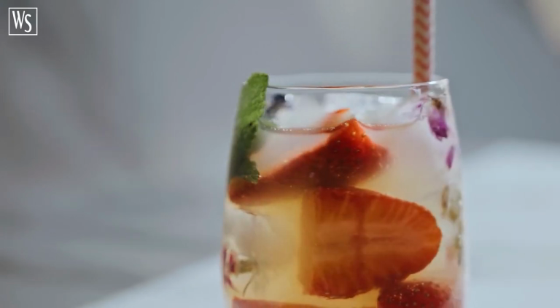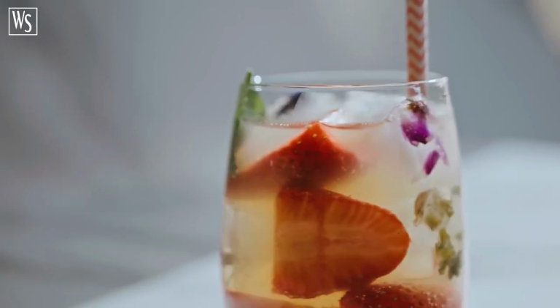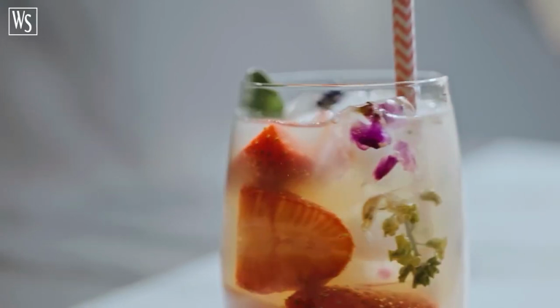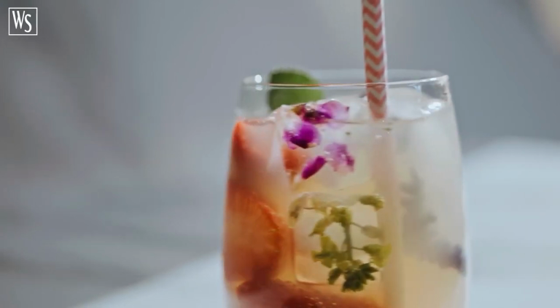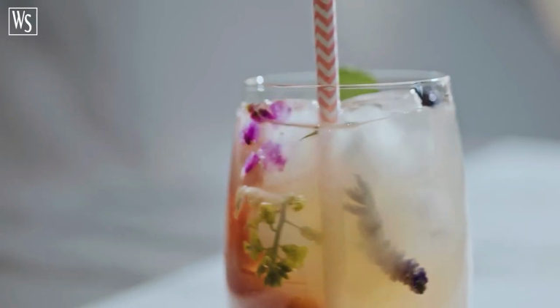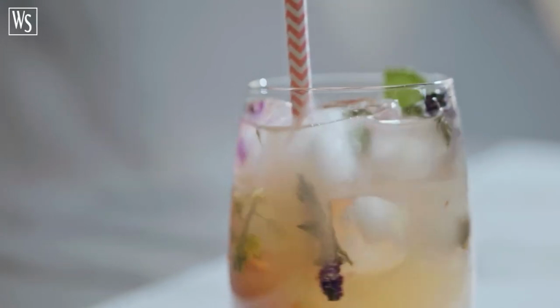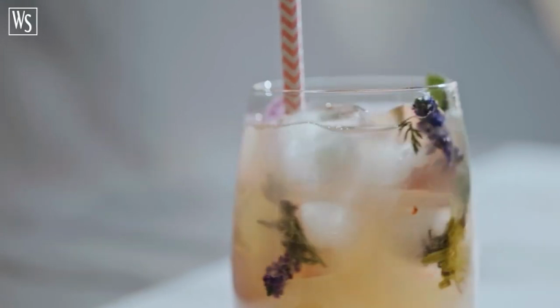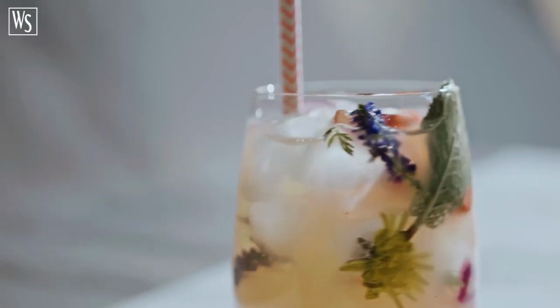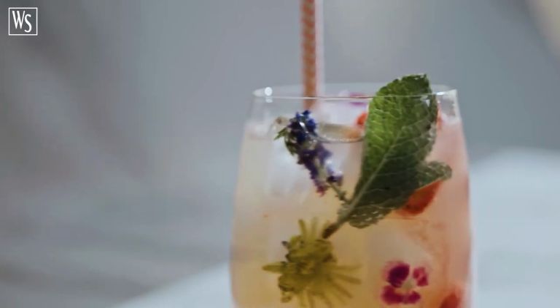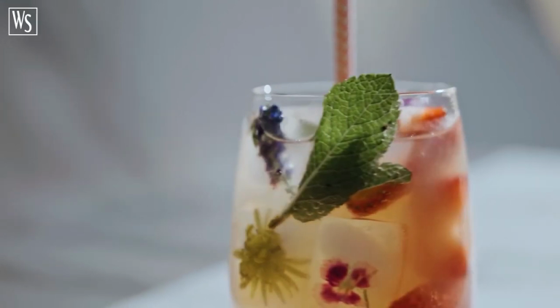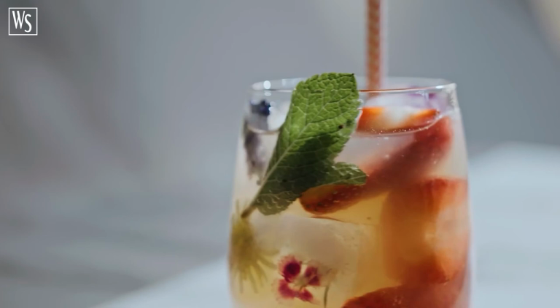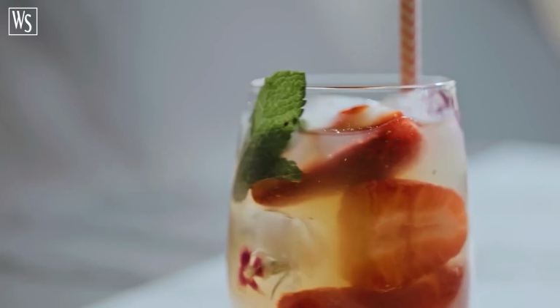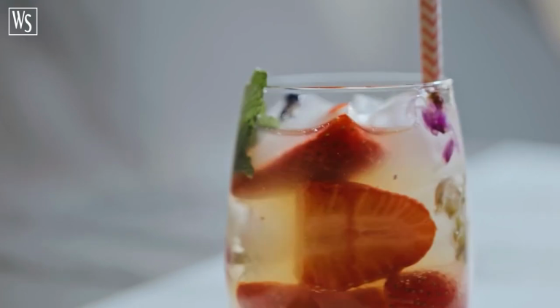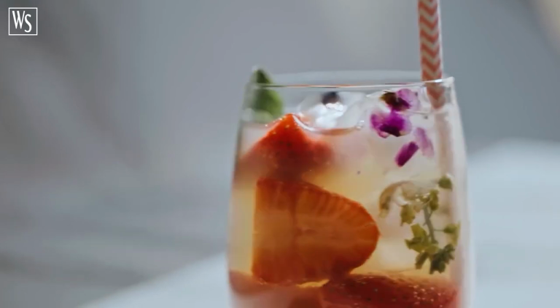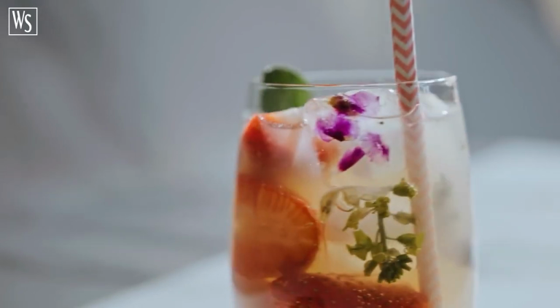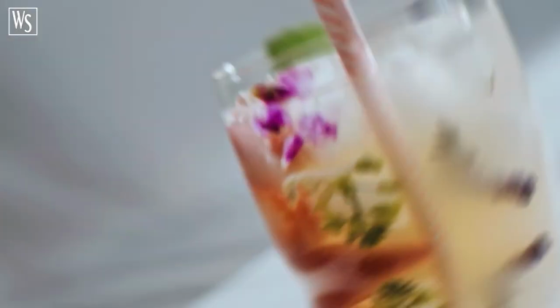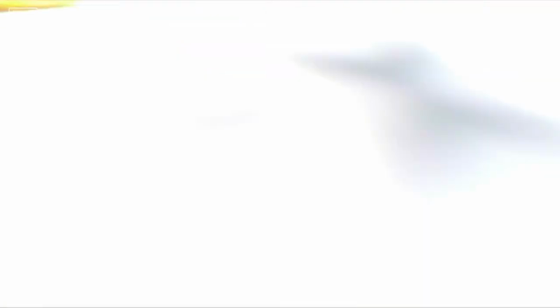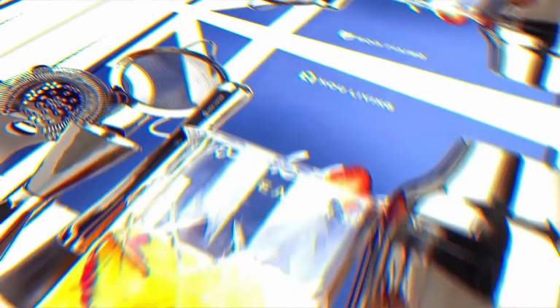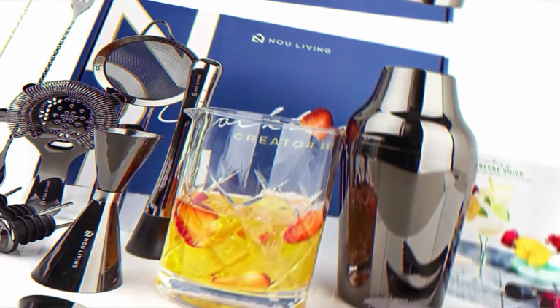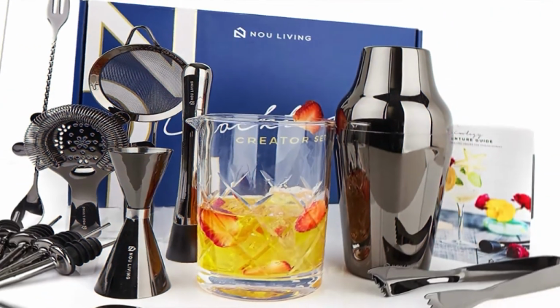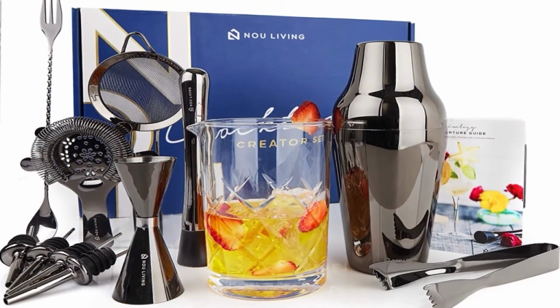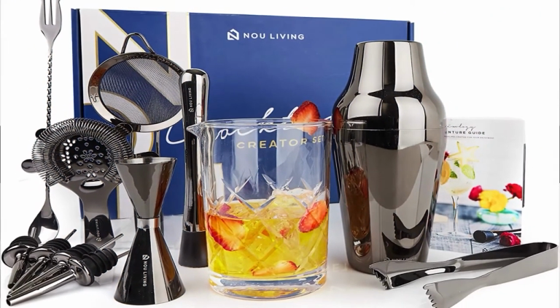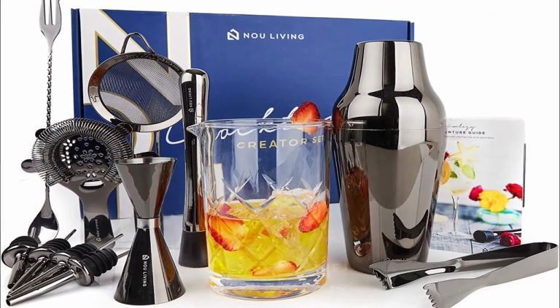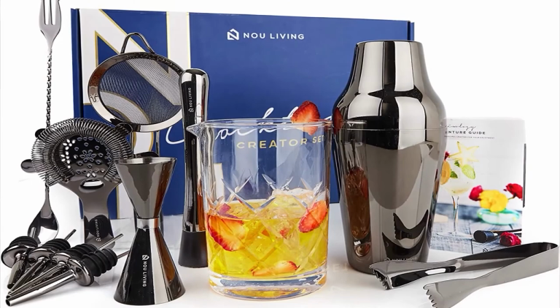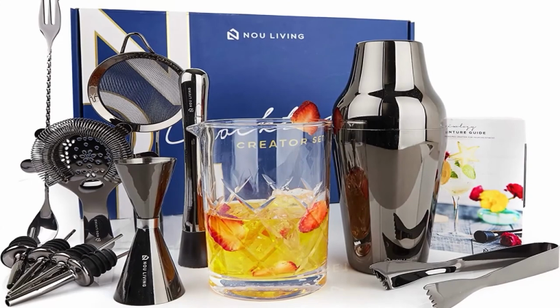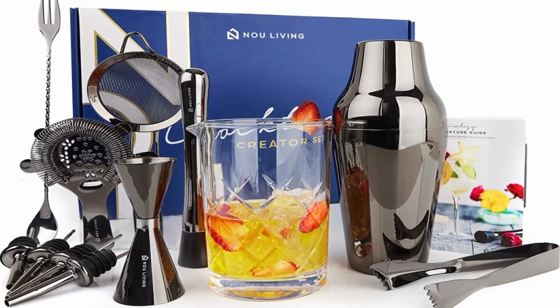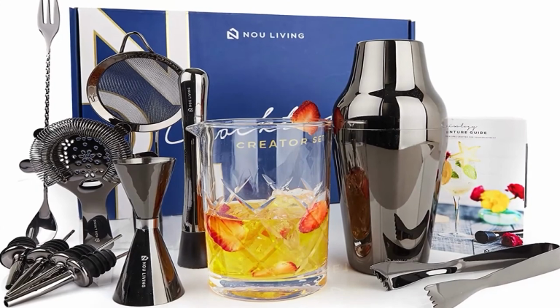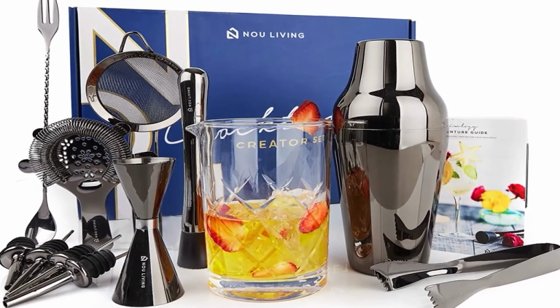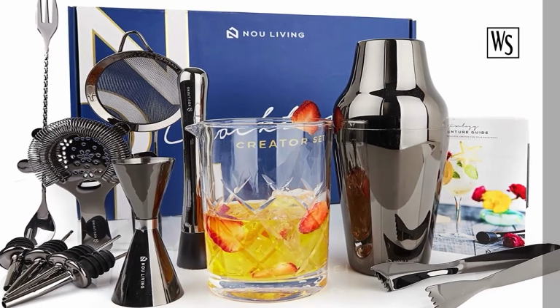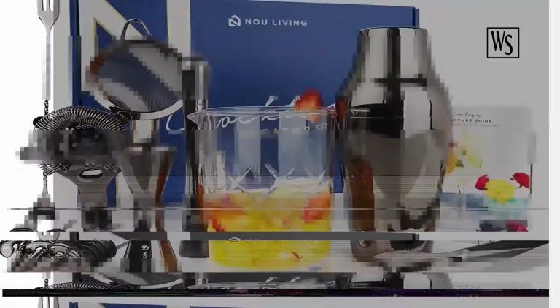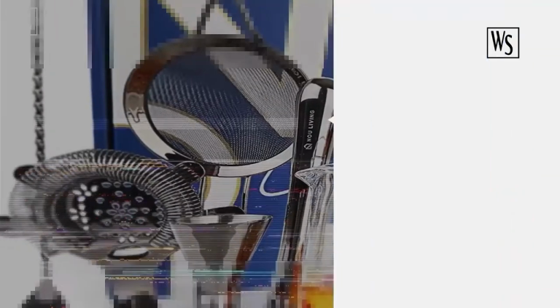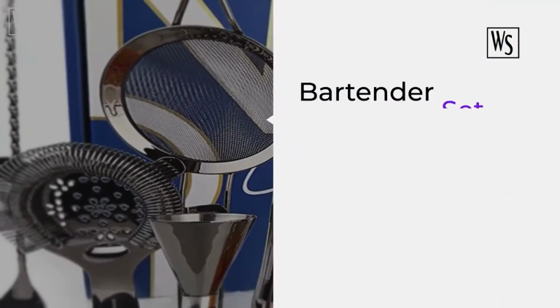Be the best gift giver — wouldn't you be excited? An elegant bar tools set plus a stylish wooden stand plus cocktail recipe cards, all packed inside a classy gift box.